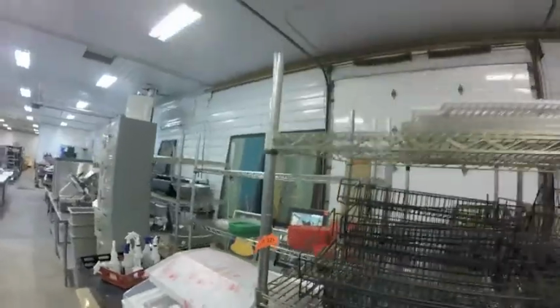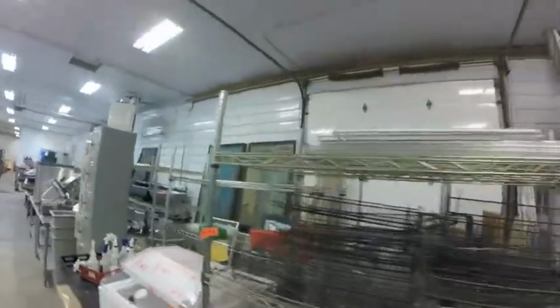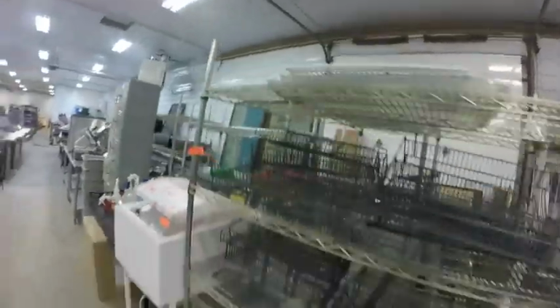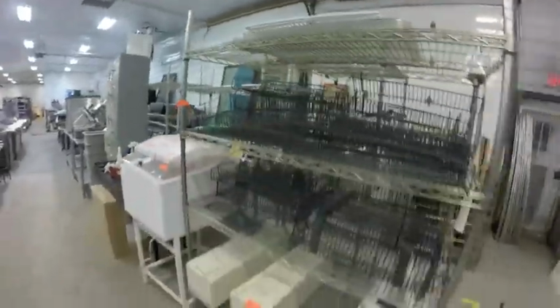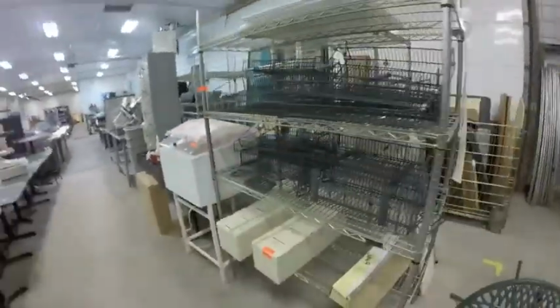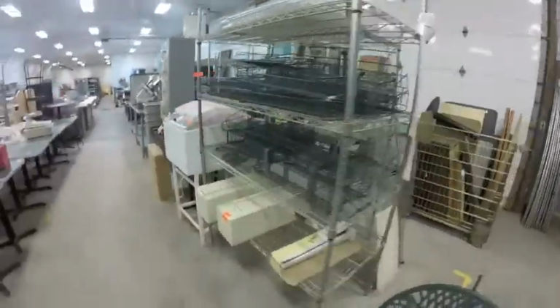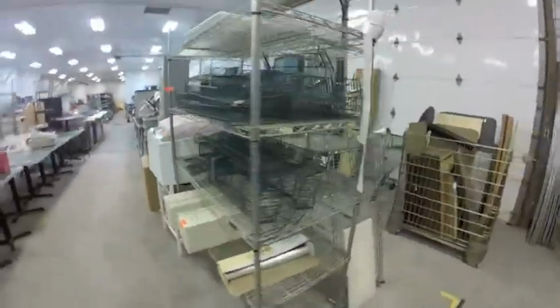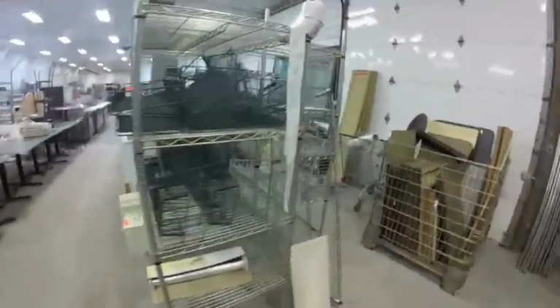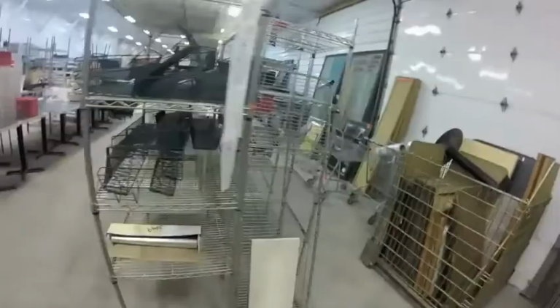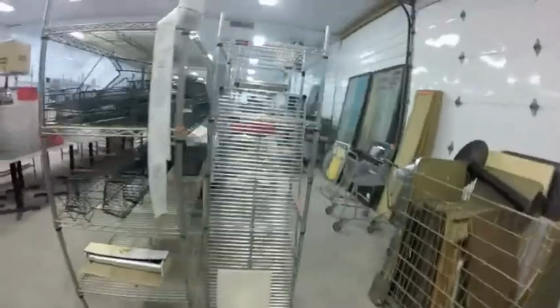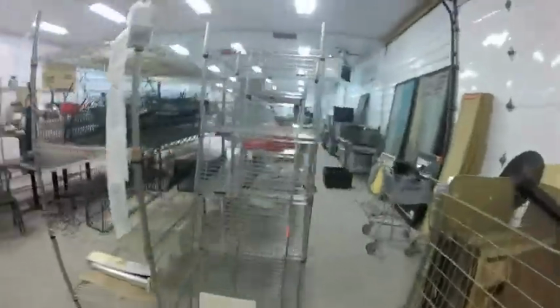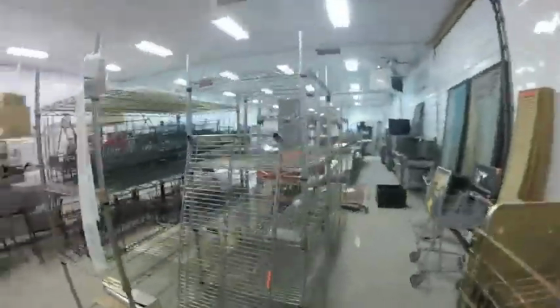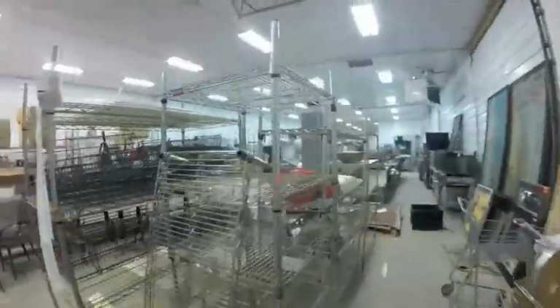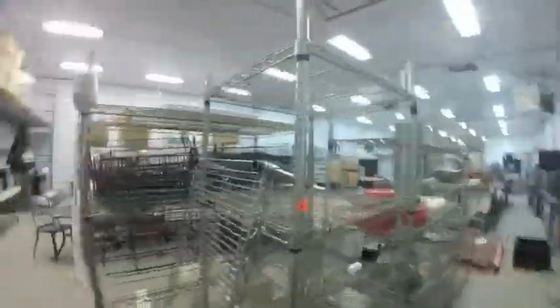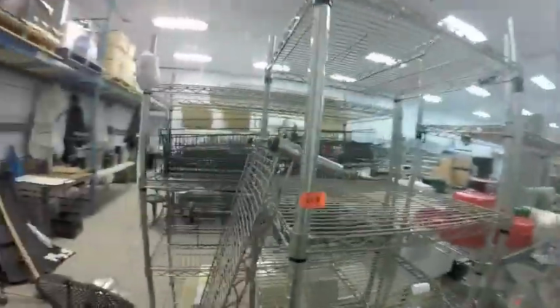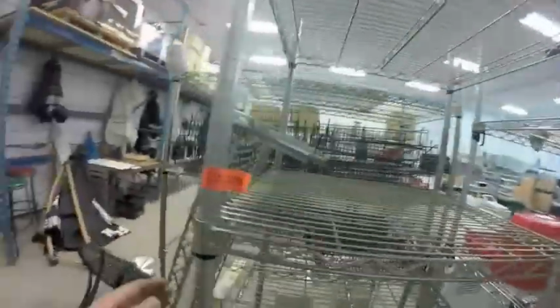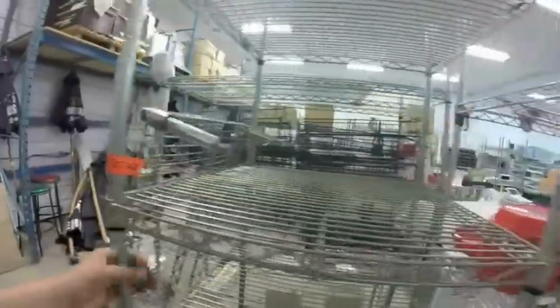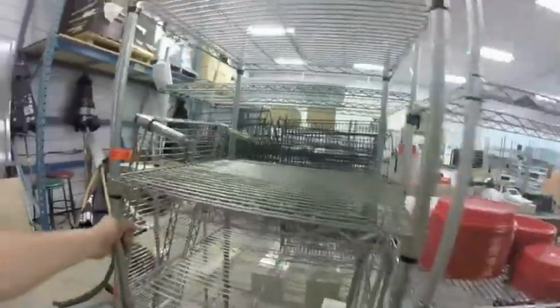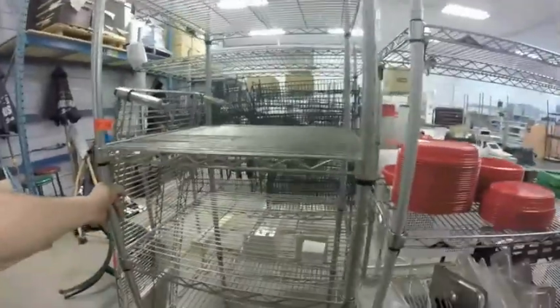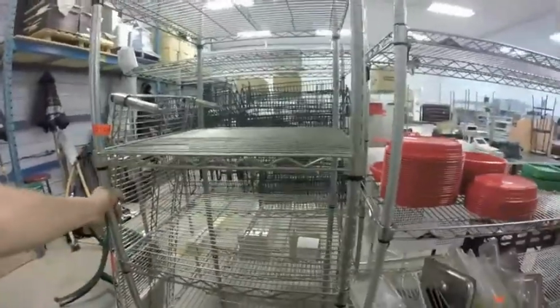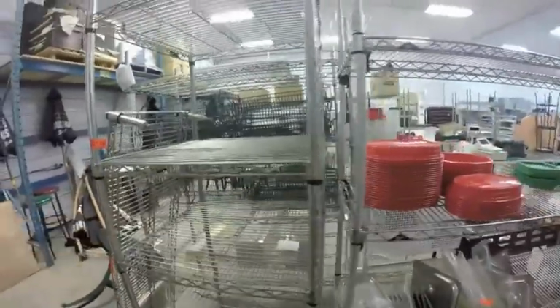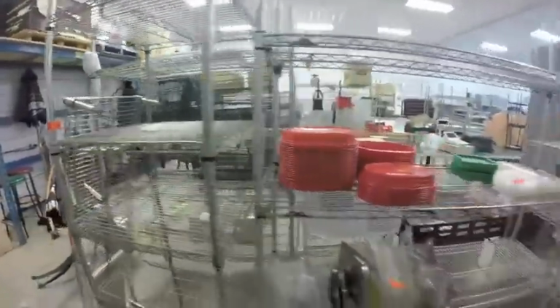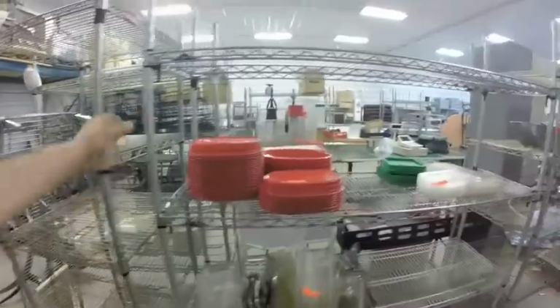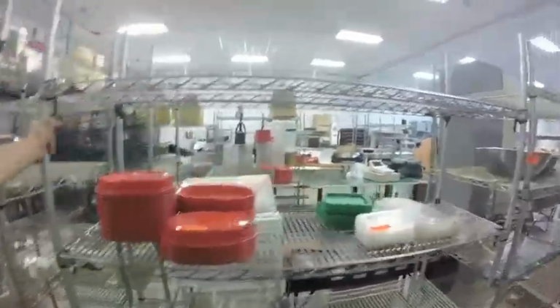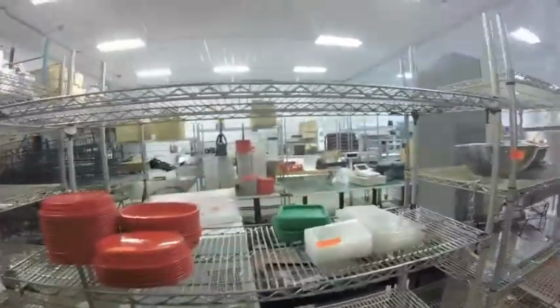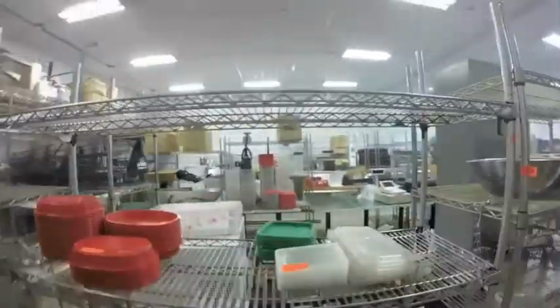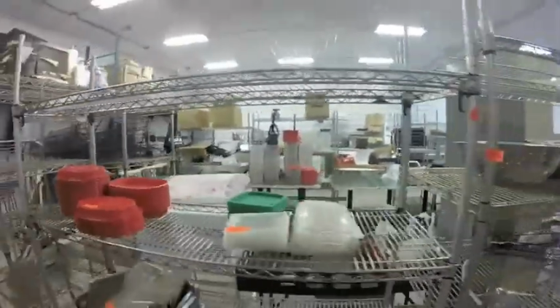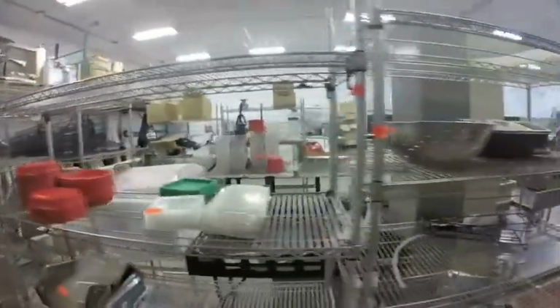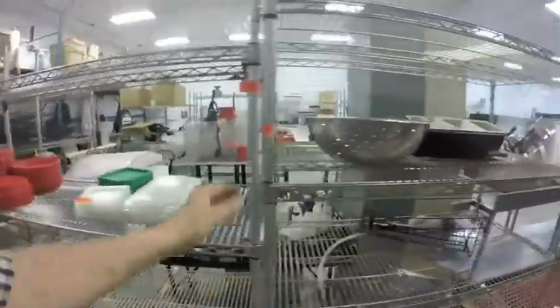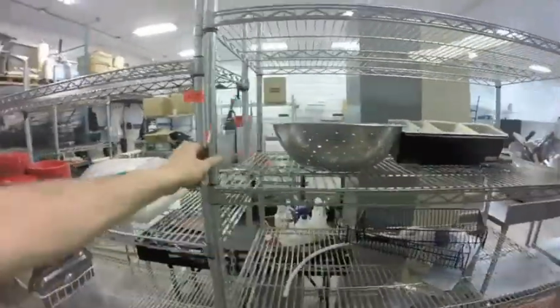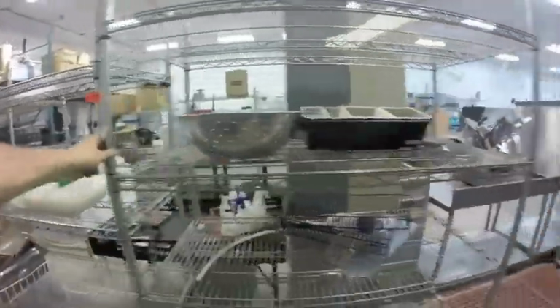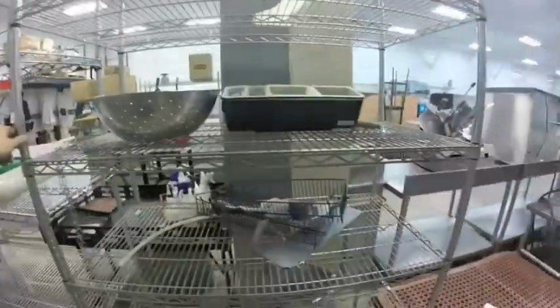Lot 225 is this chrome metro racking. Lot 226 is this 24-inch square one. Lot 227 is this next one. Lot 229 is this one.